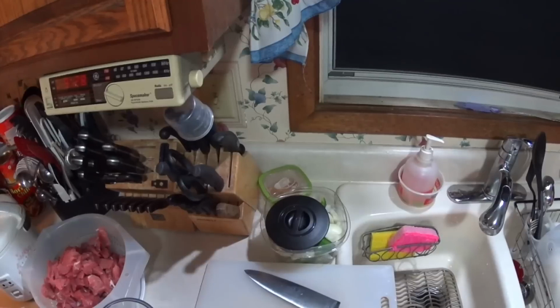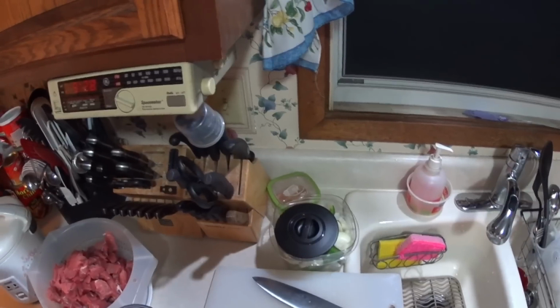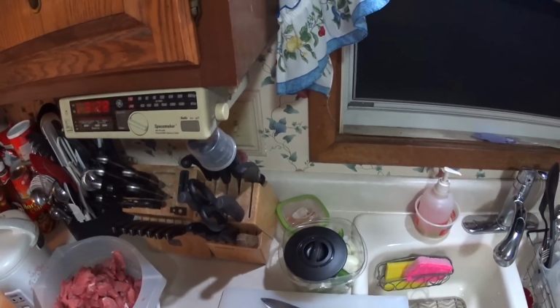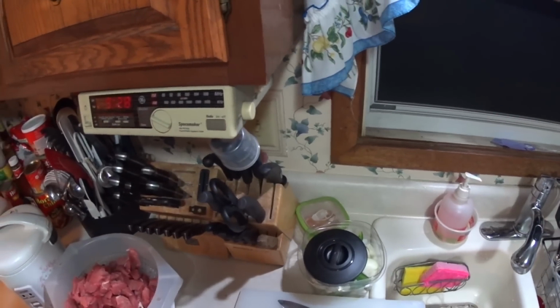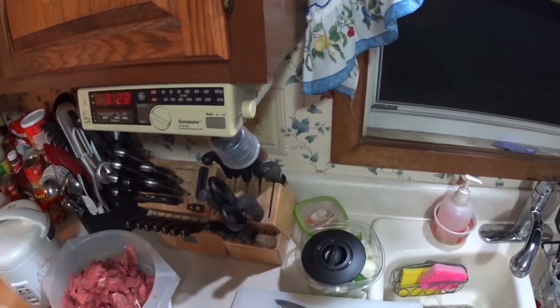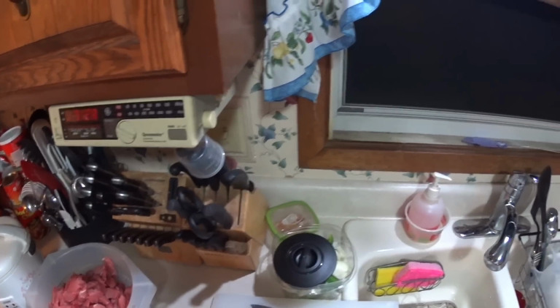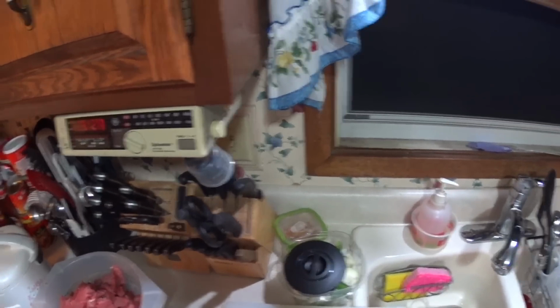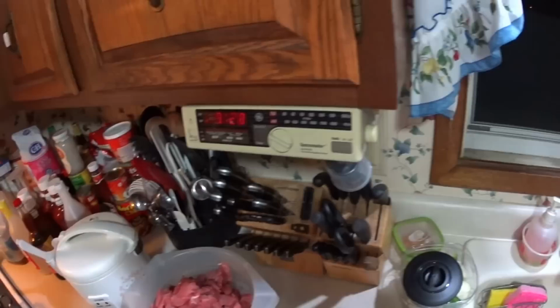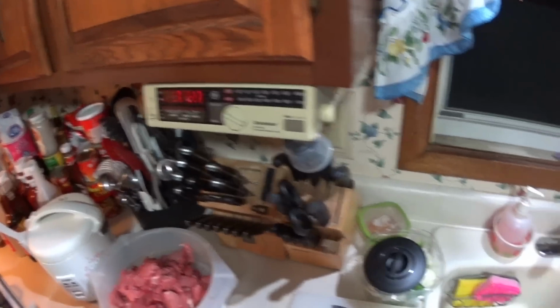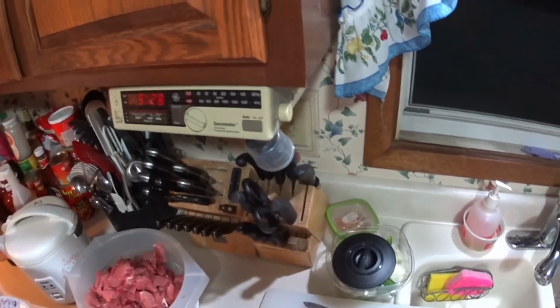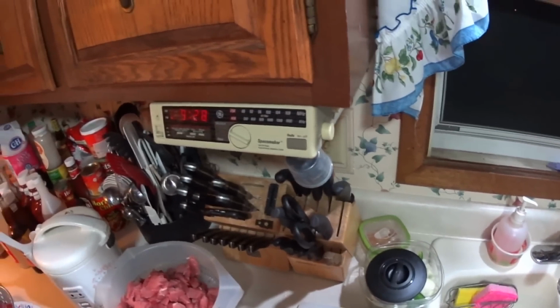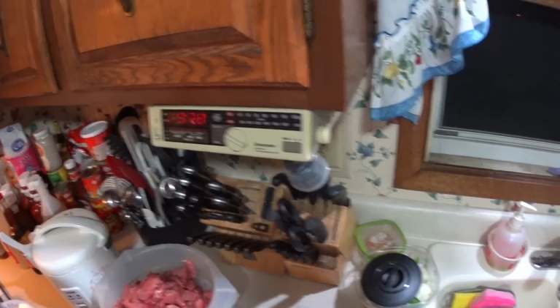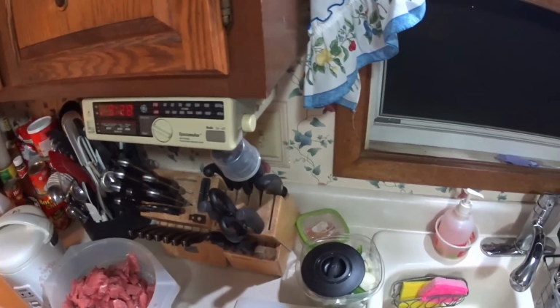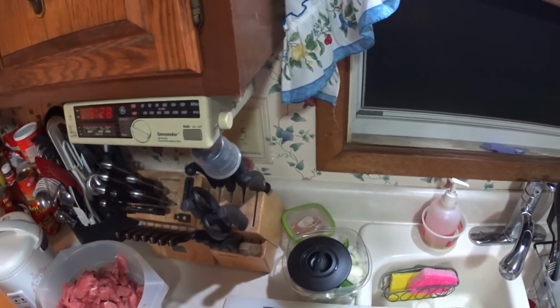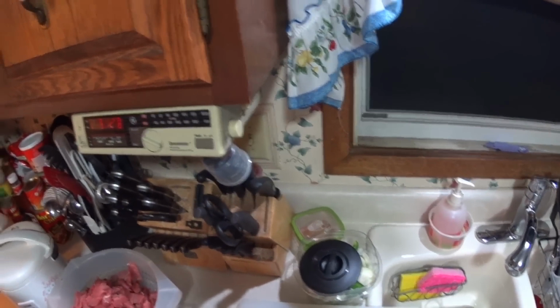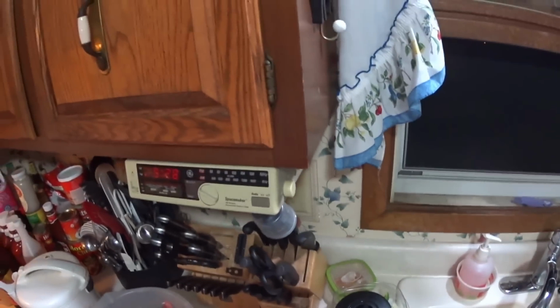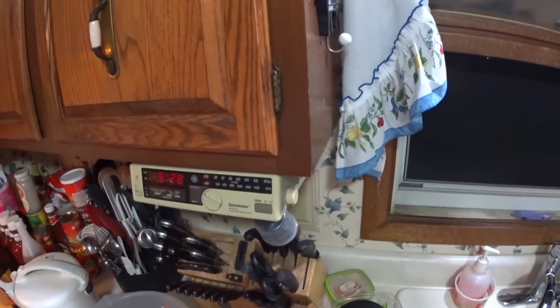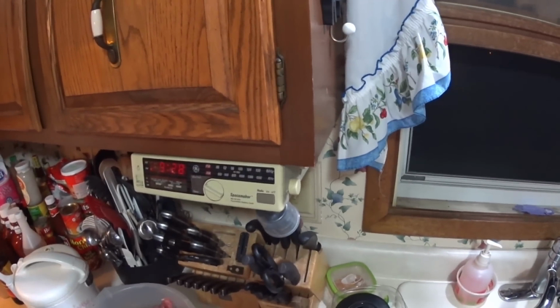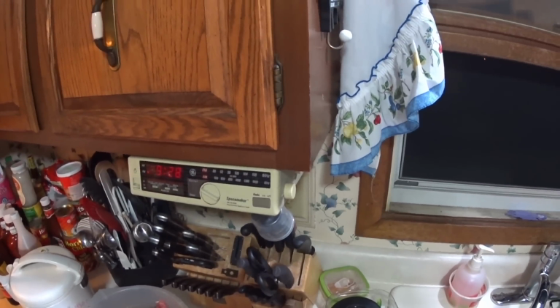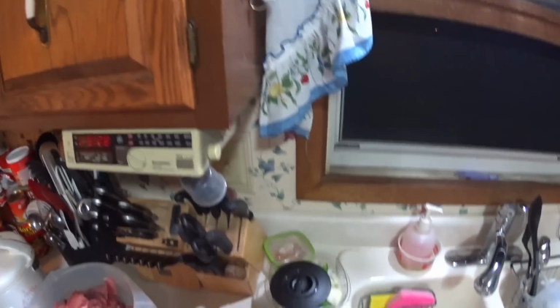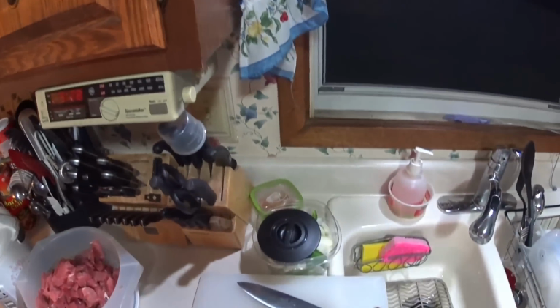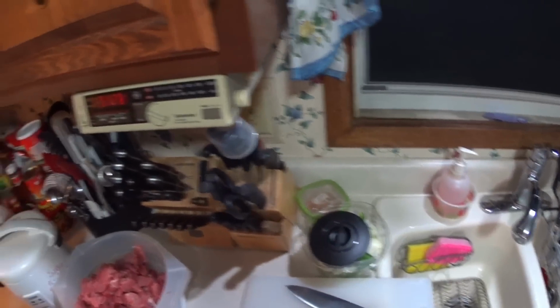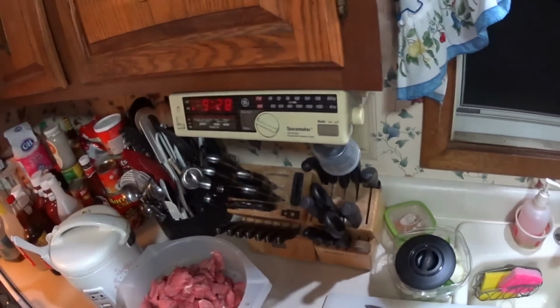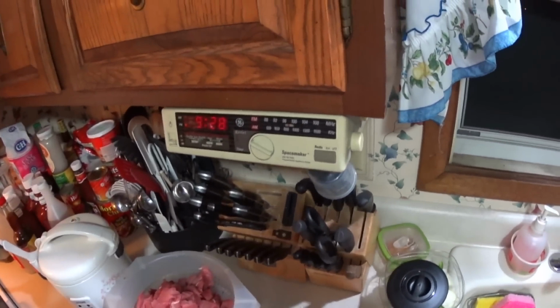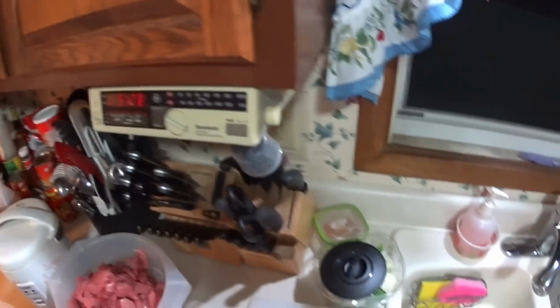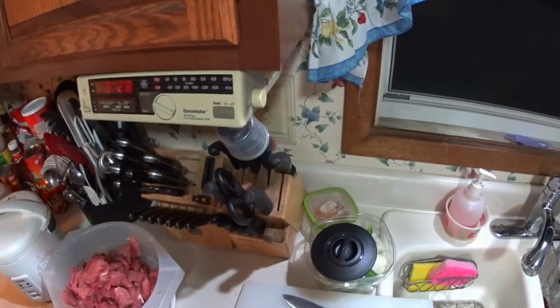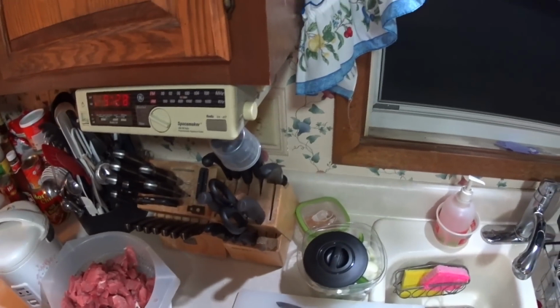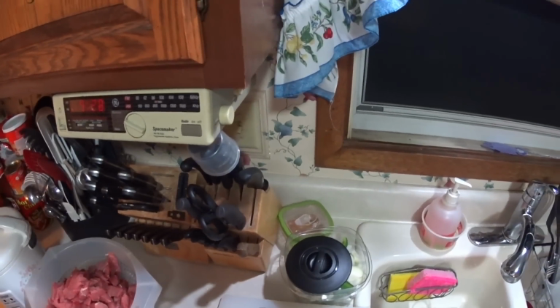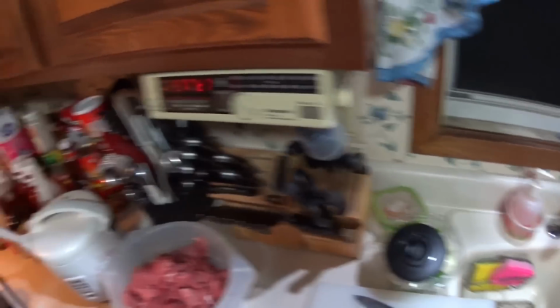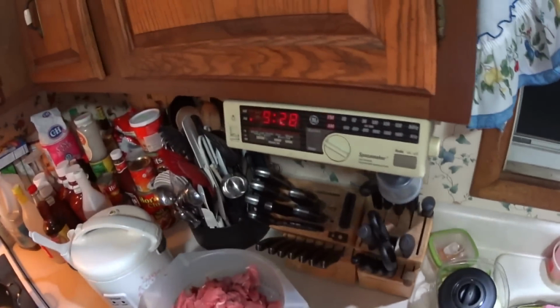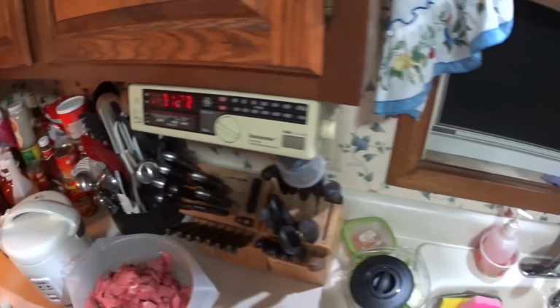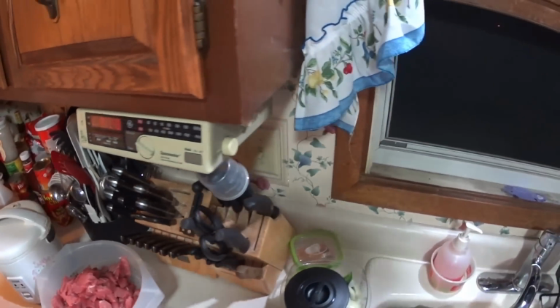Hey everybody, Johnny B. Good here, welcome to the JBG travel cooking adventure where the rule is there are no rules.